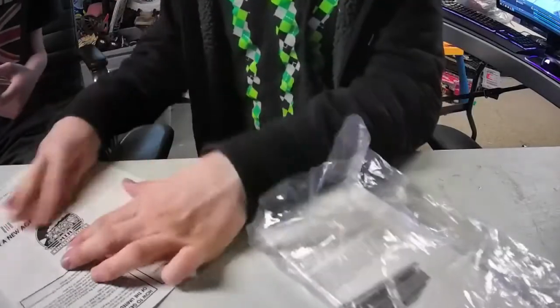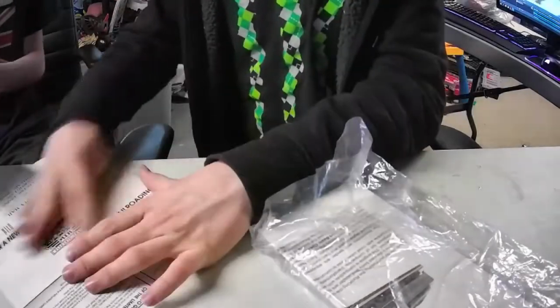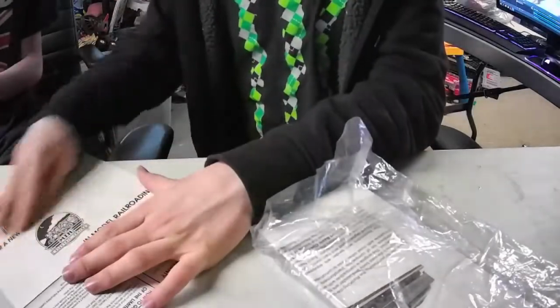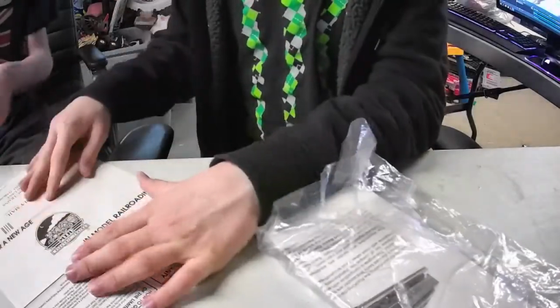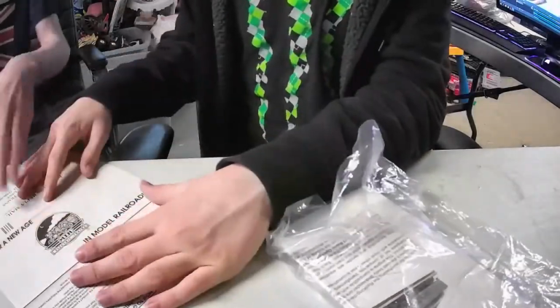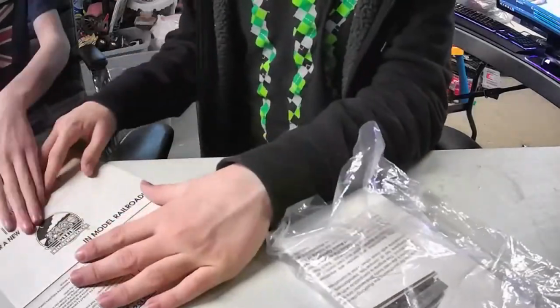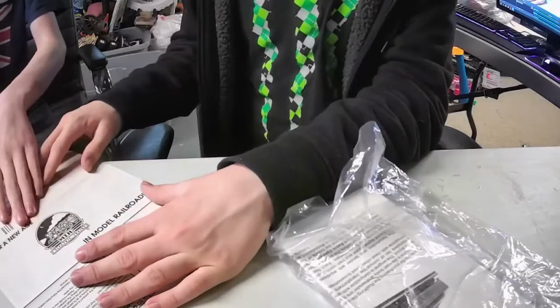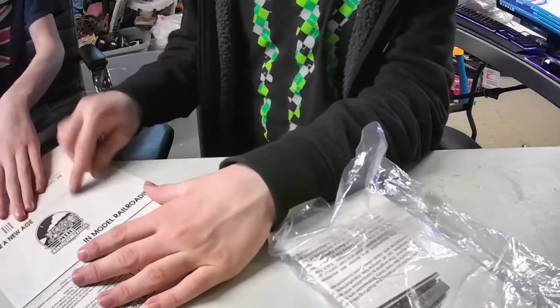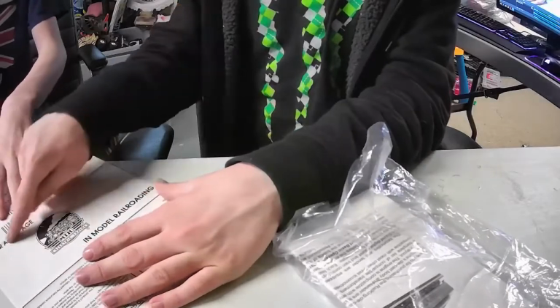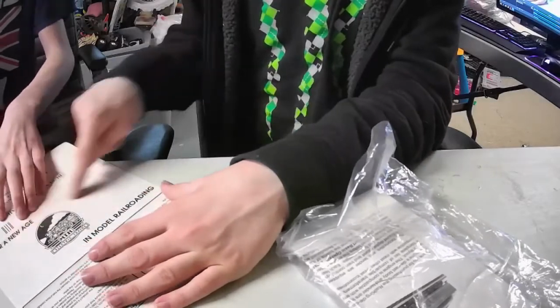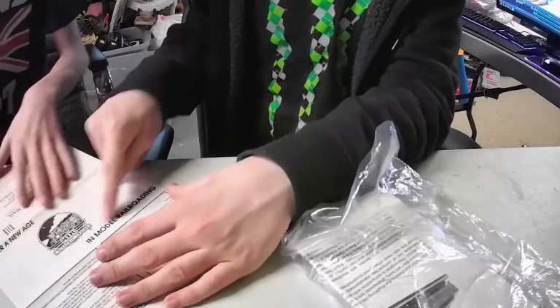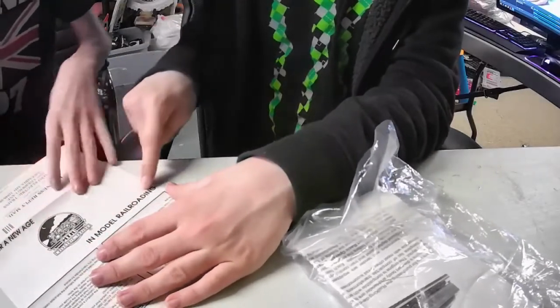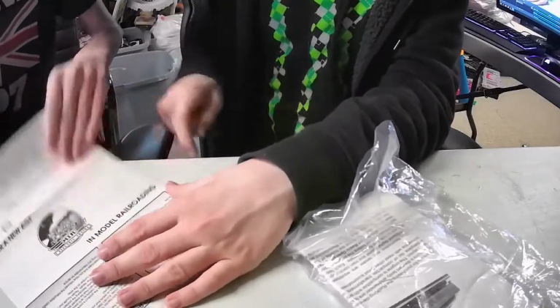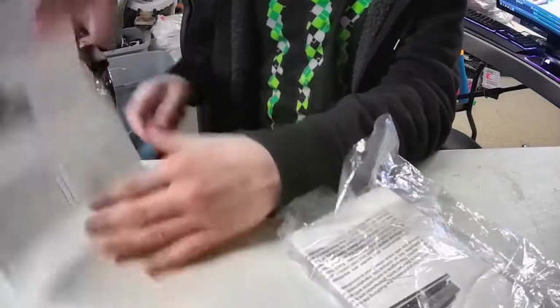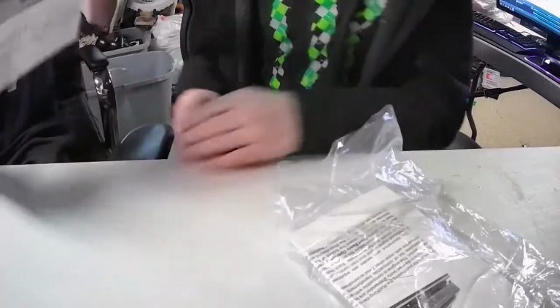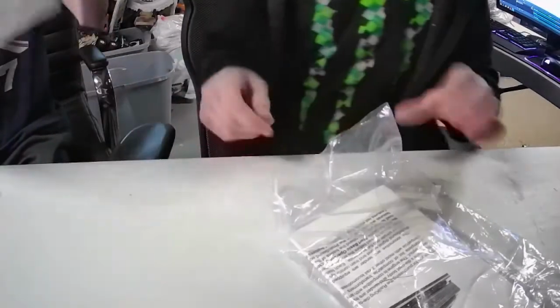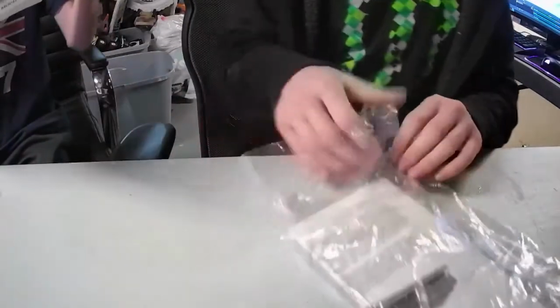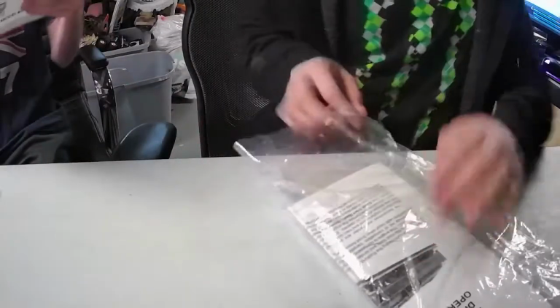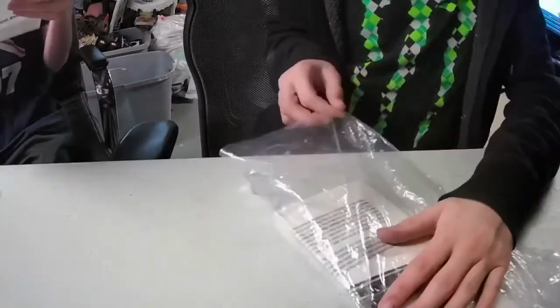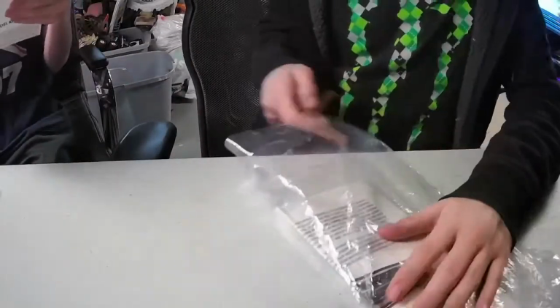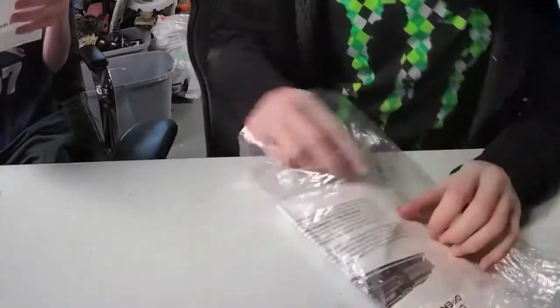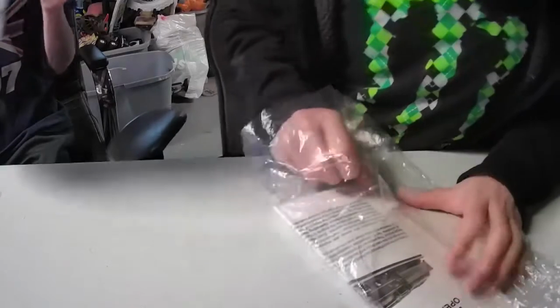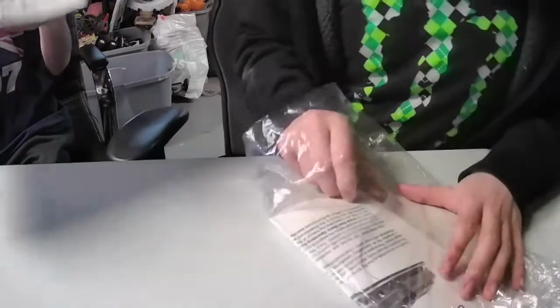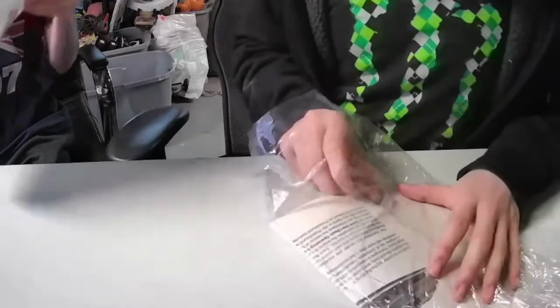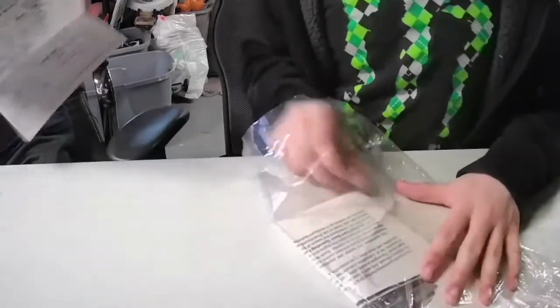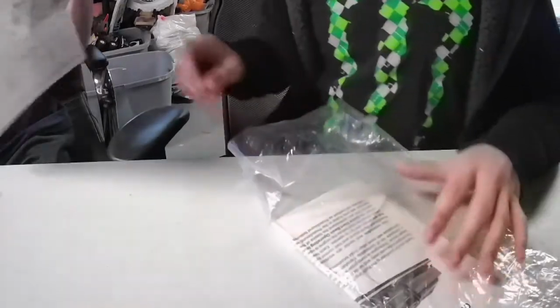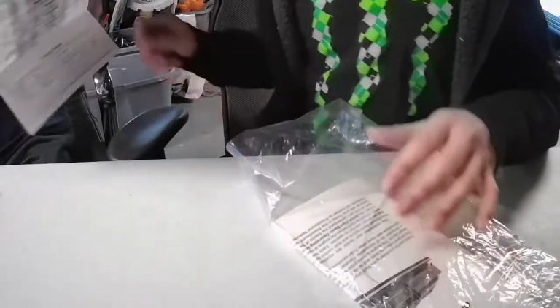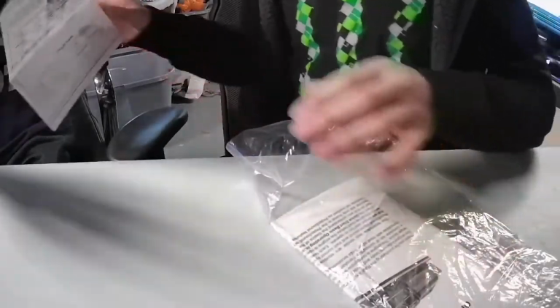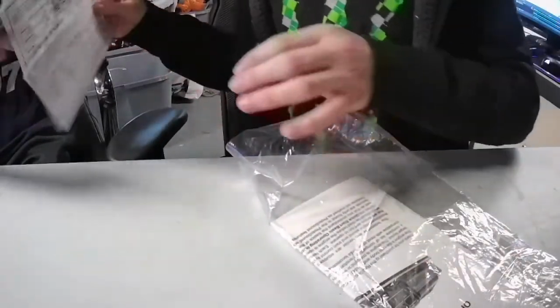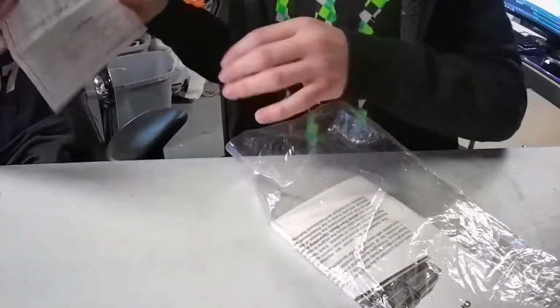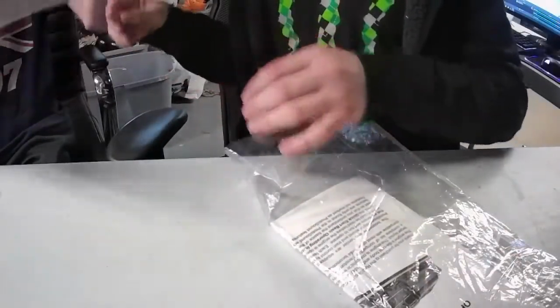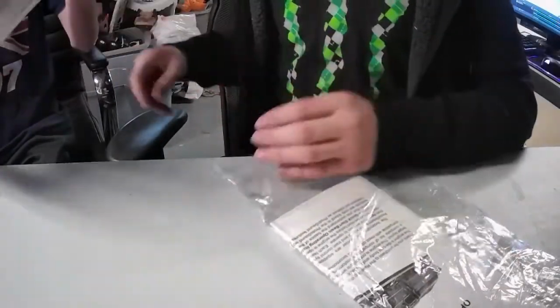You should cut that part out and frame it — 'Enter a new age in model railroading.' Put it by your railroad, that'd be really cool. I might actually scan it and reprint it.